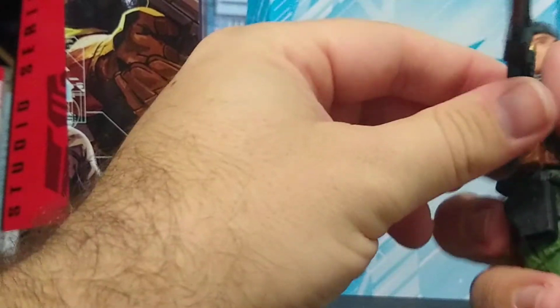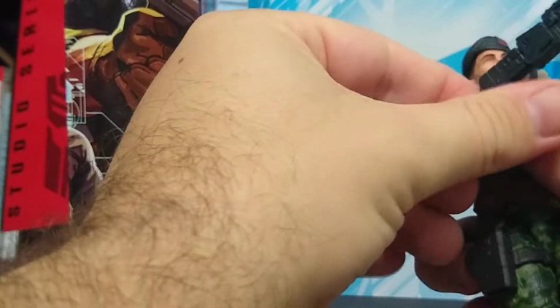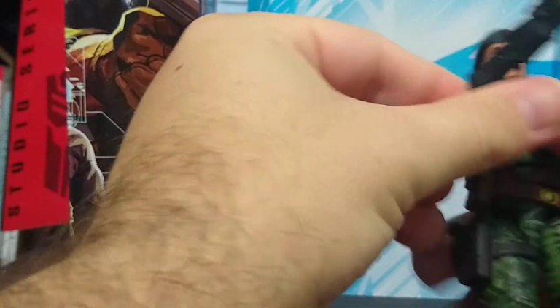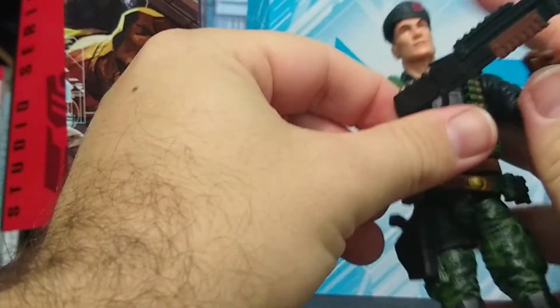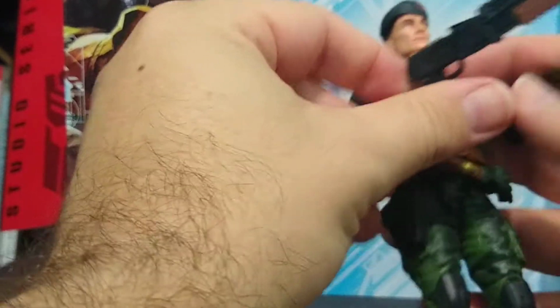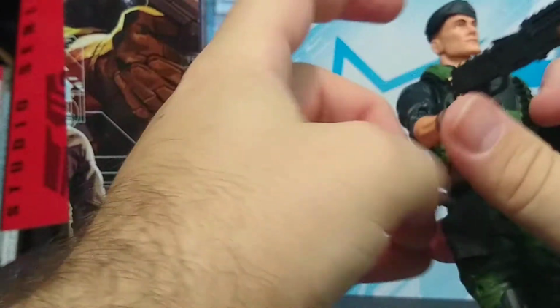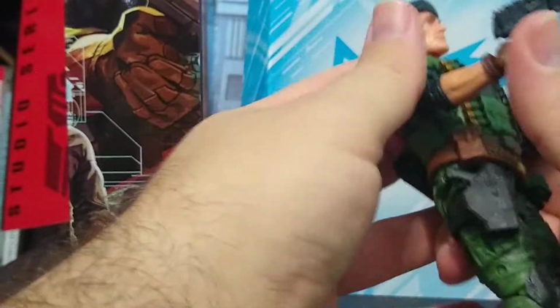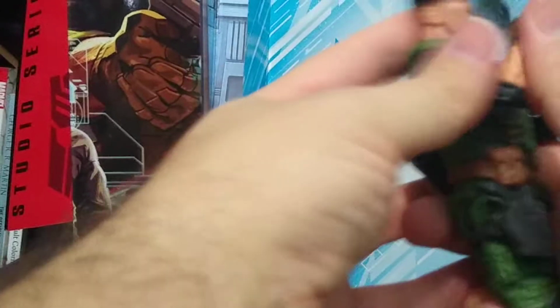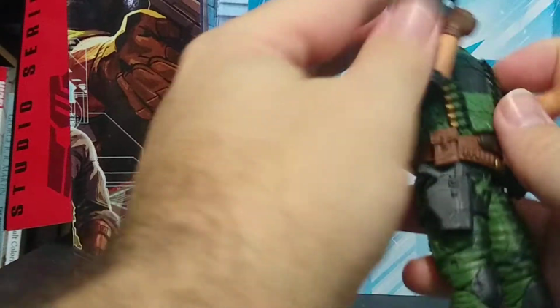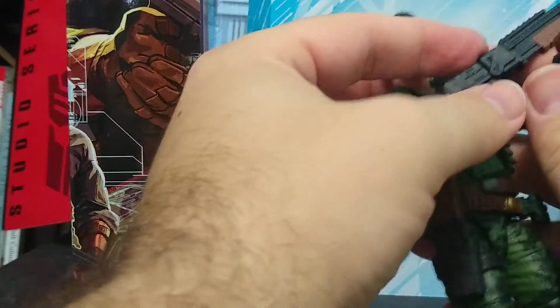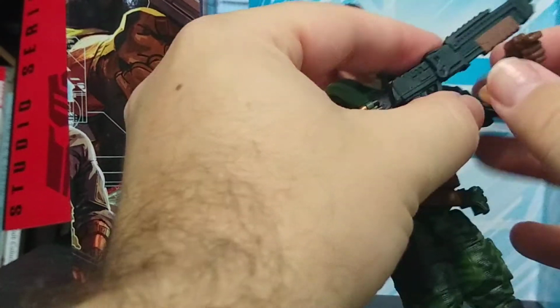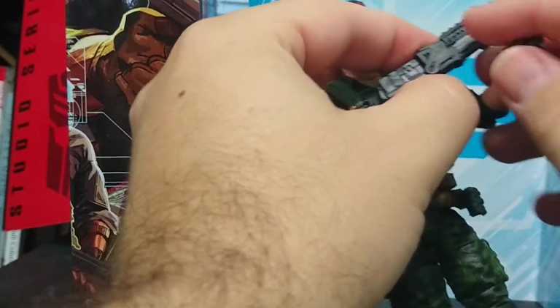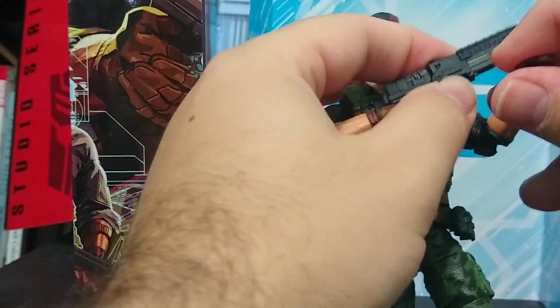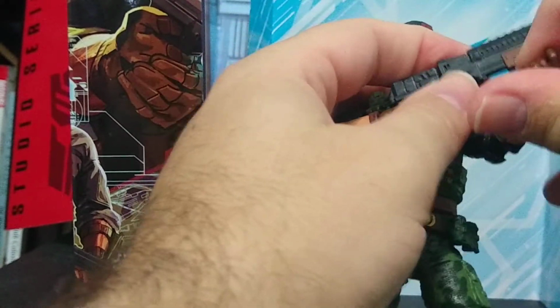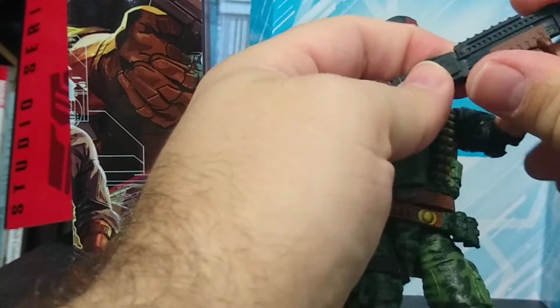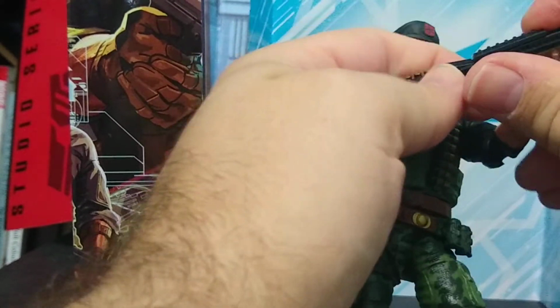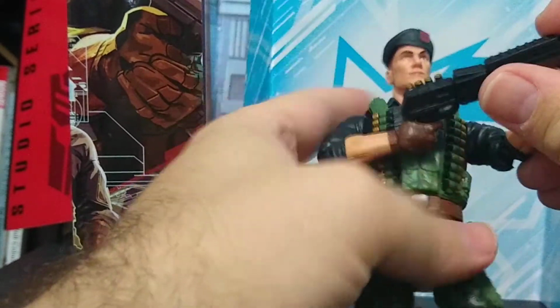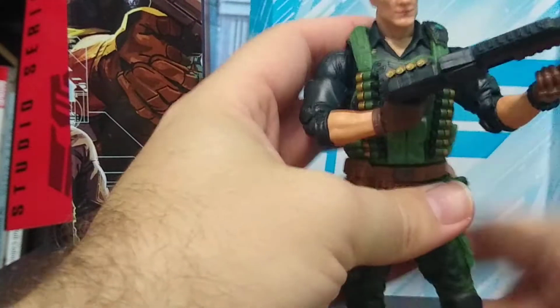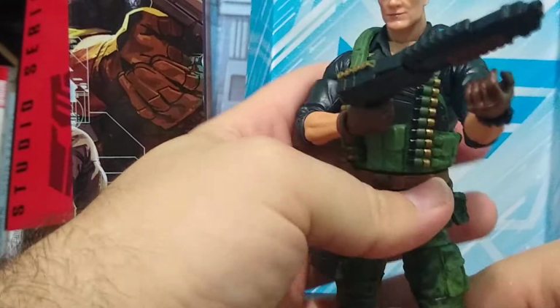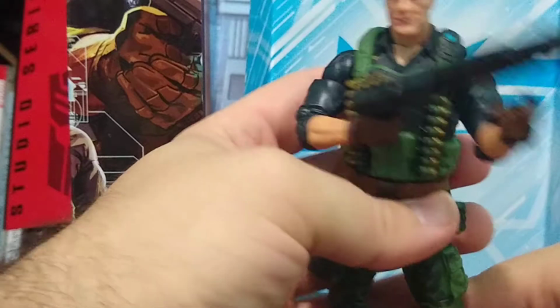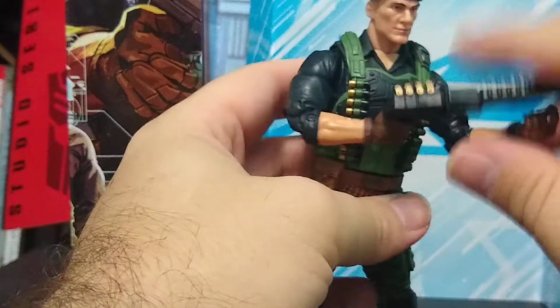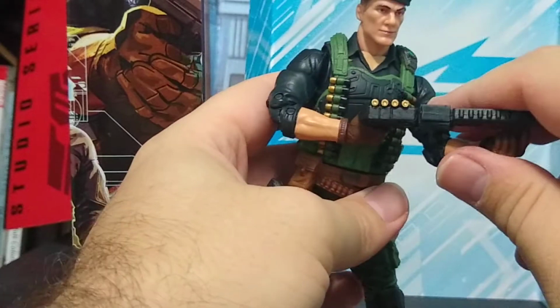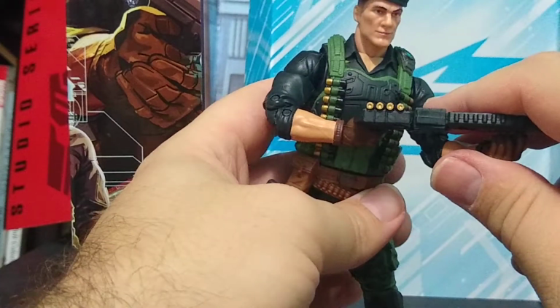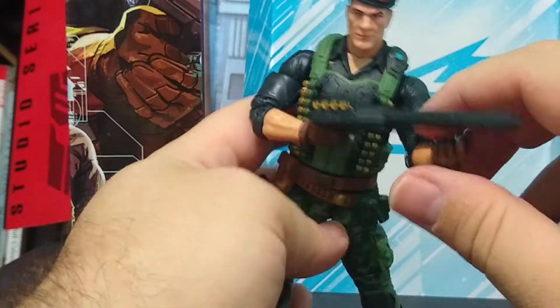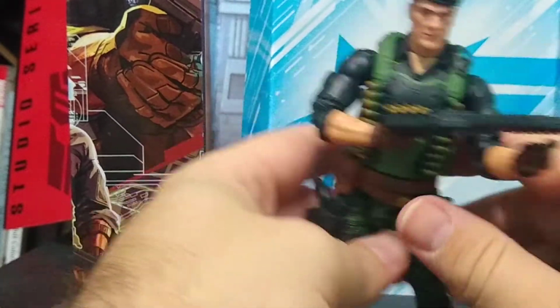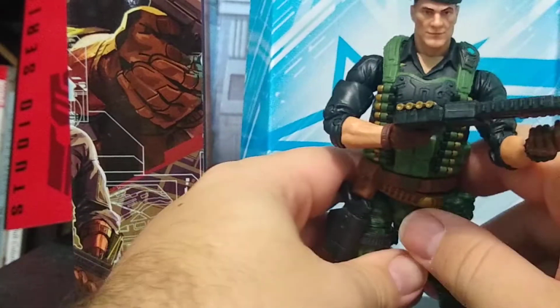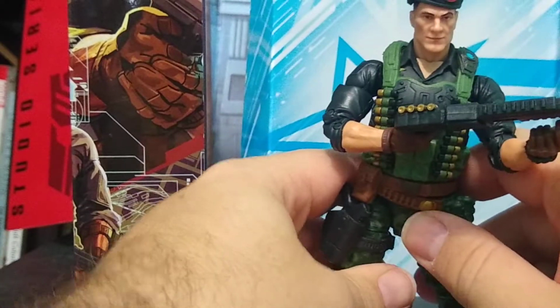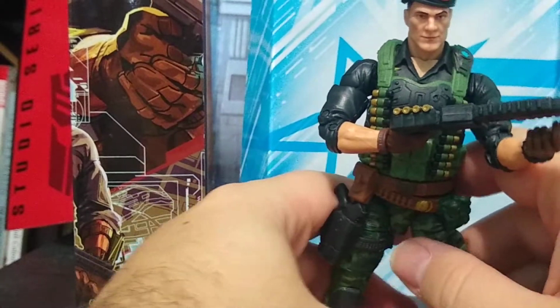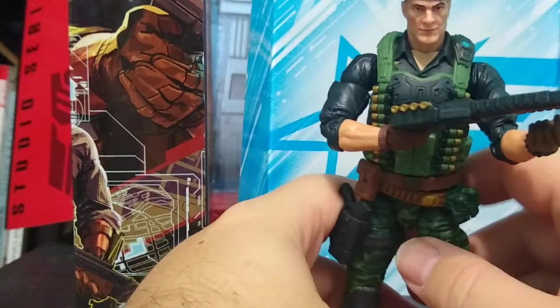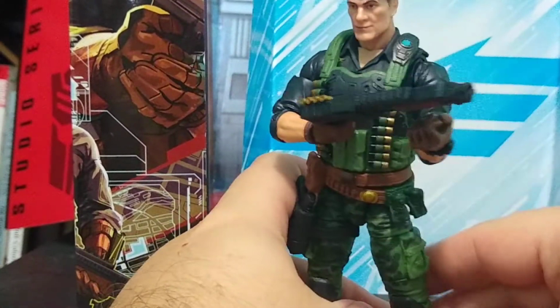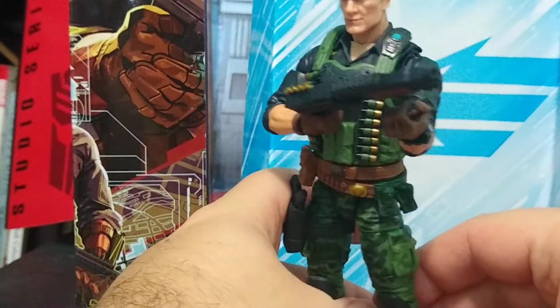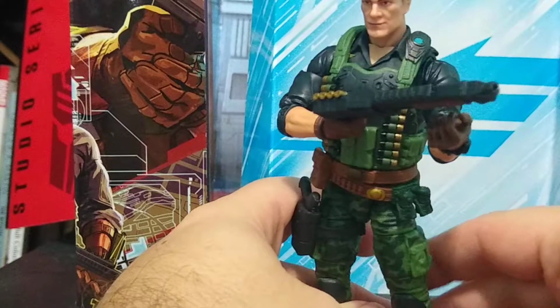He can allegedly hold his shotgun — I say allegedly because I can never get the weapons into these things. But yeah, it just looks badass.